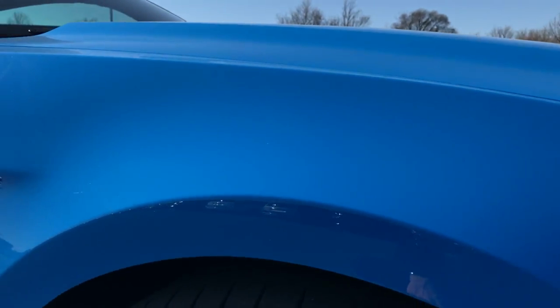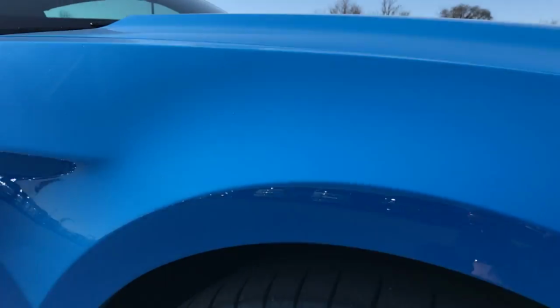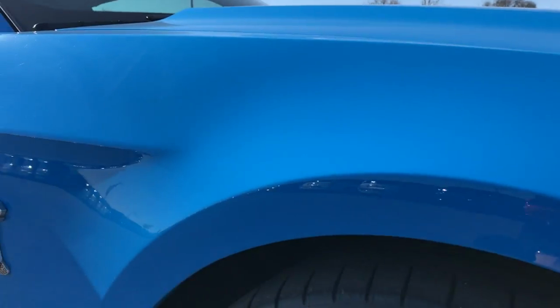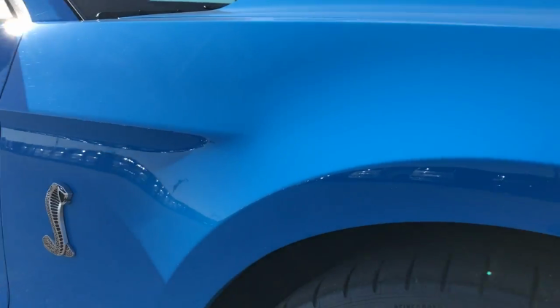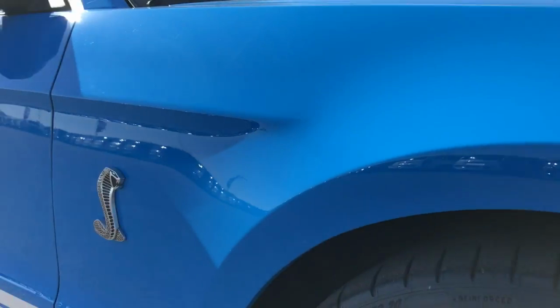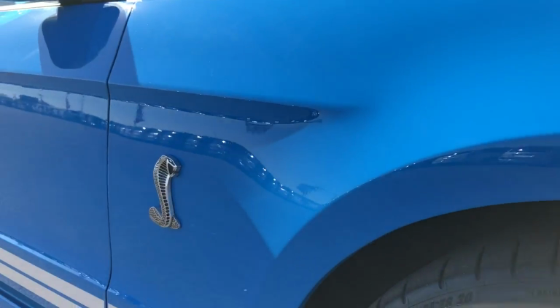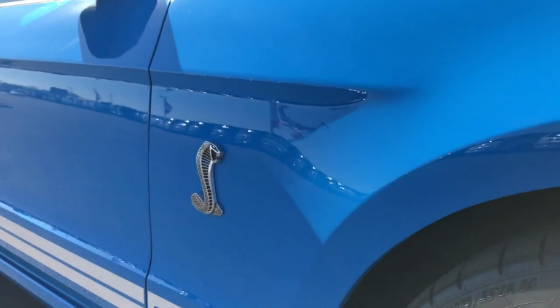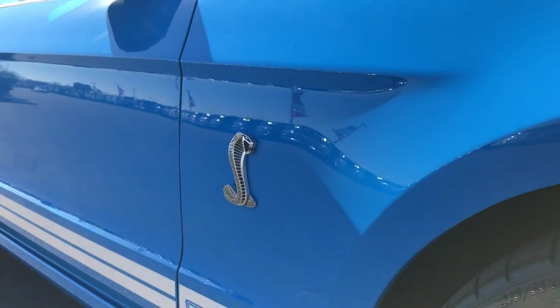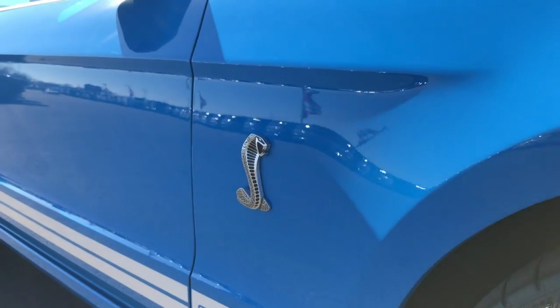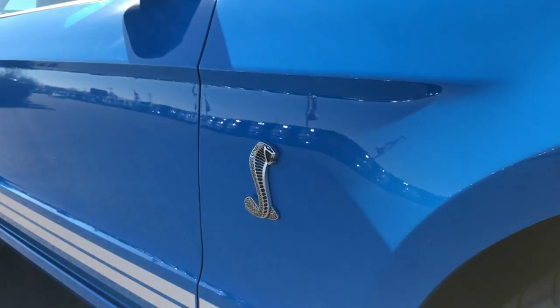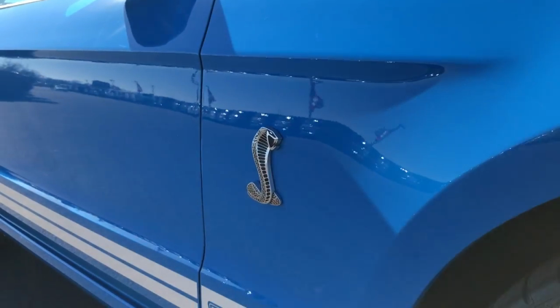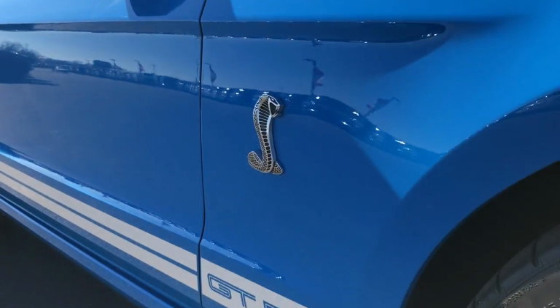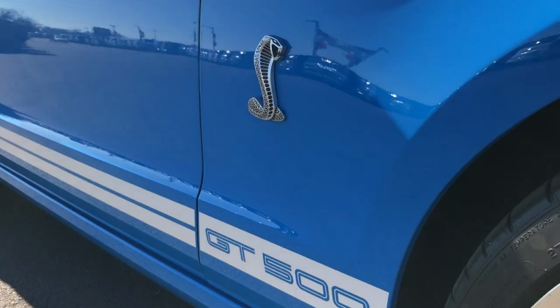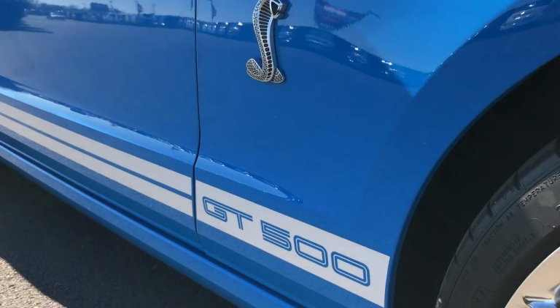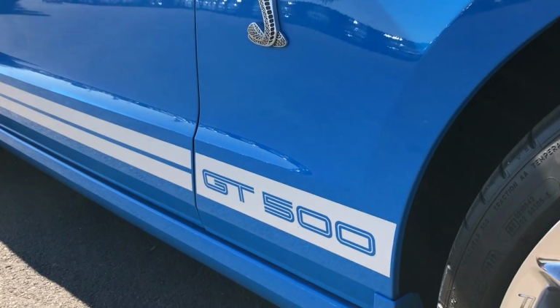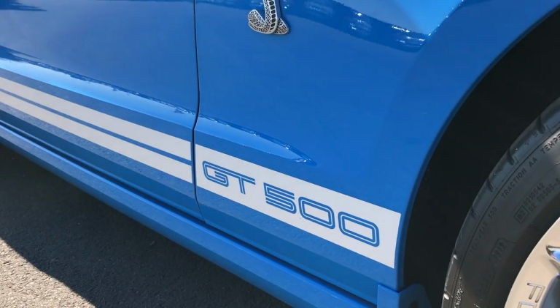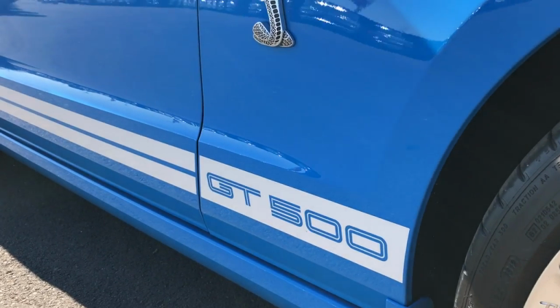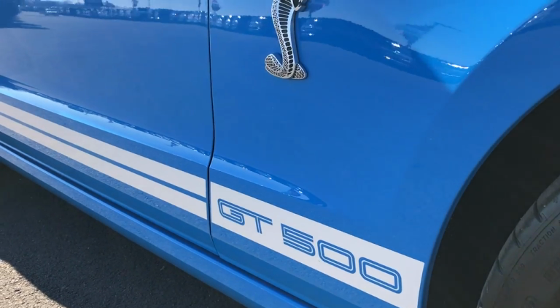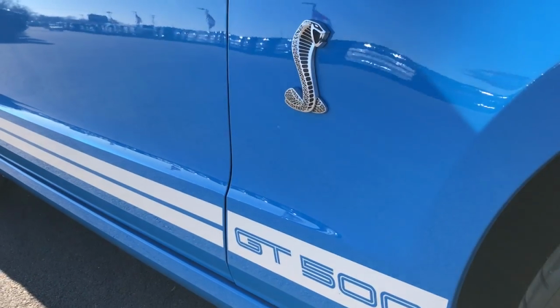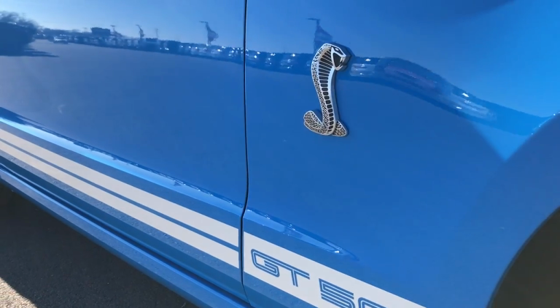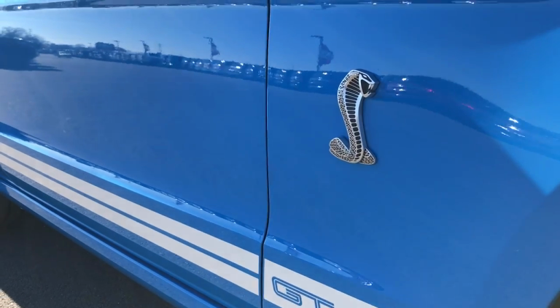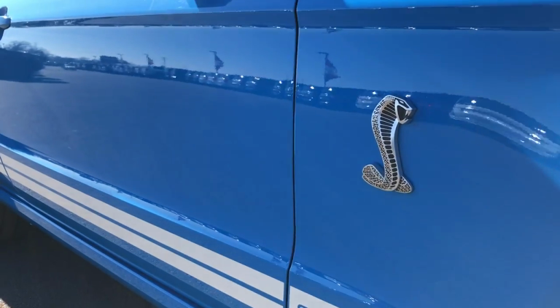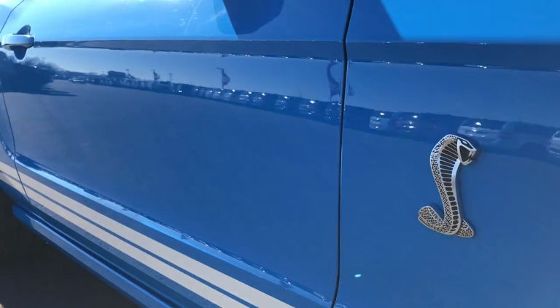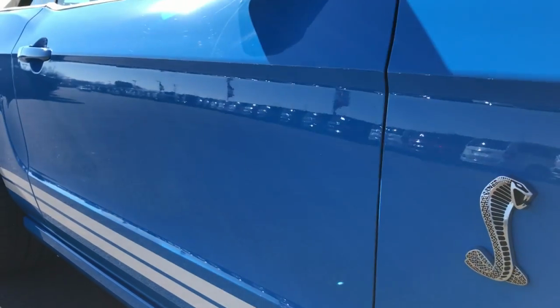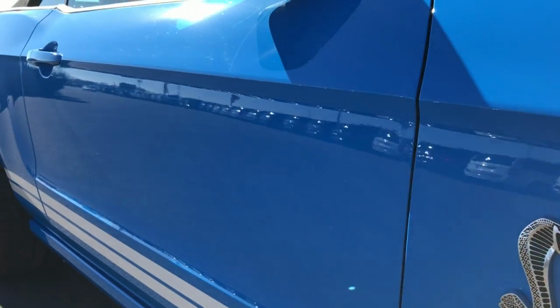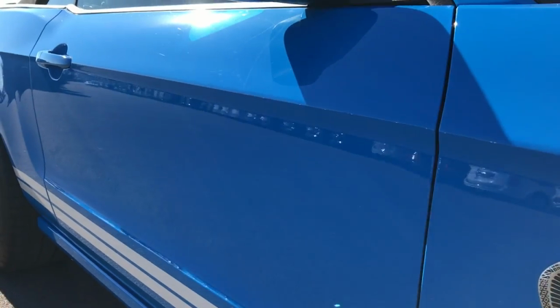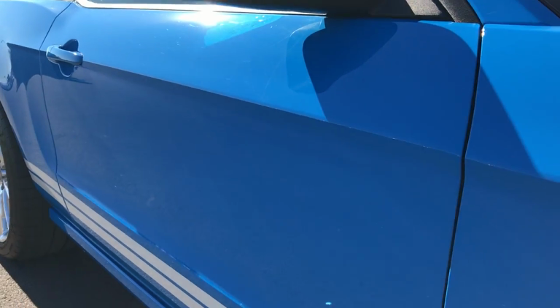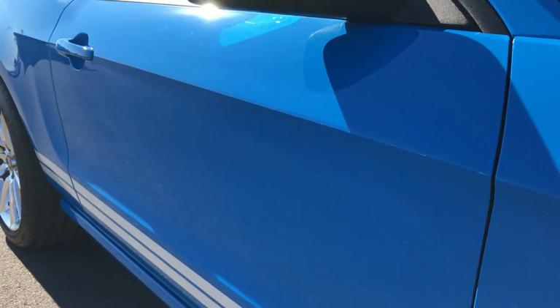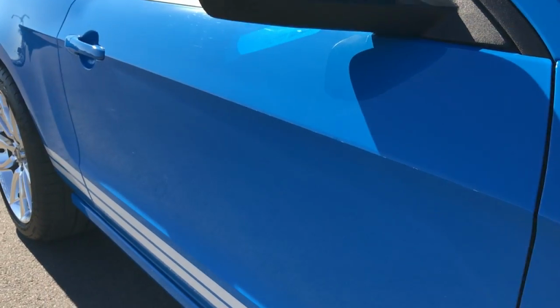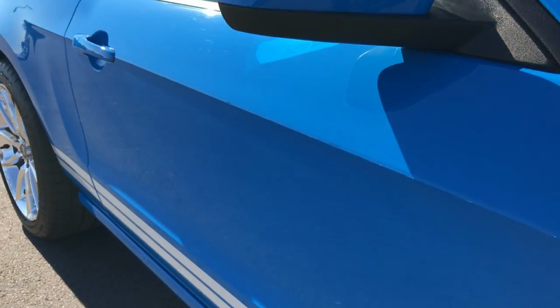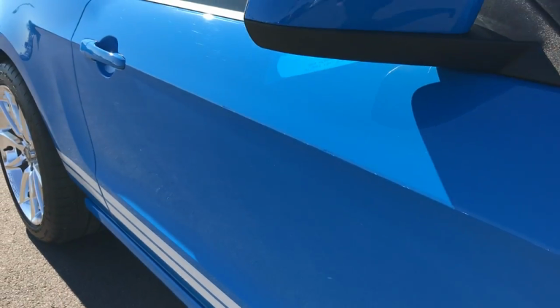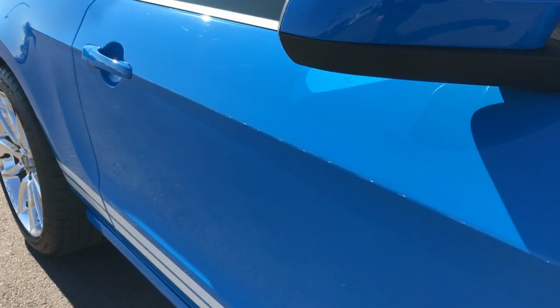As we go down this side of the car you'll be able to tell just how clean the body is and how reflective the paint is.